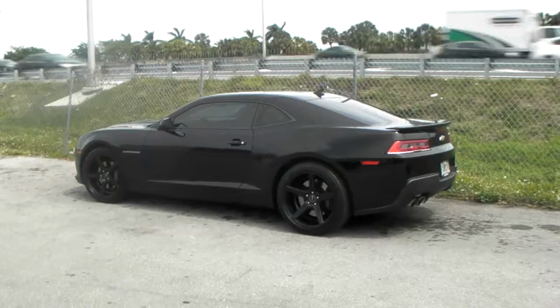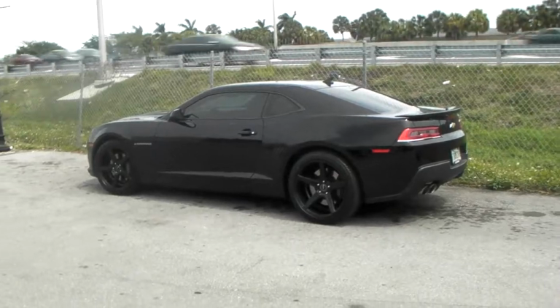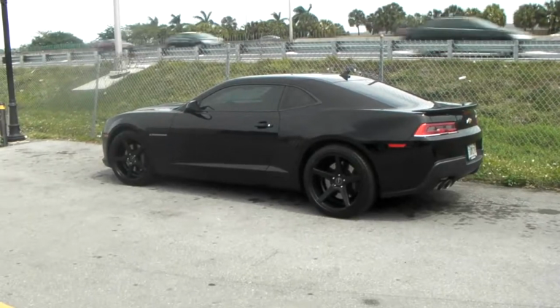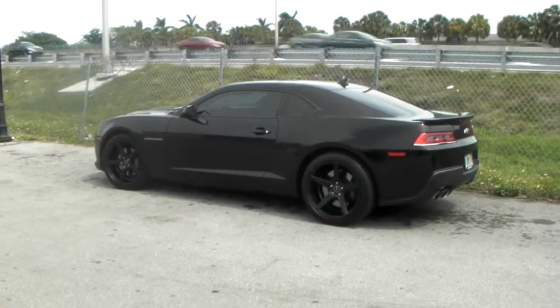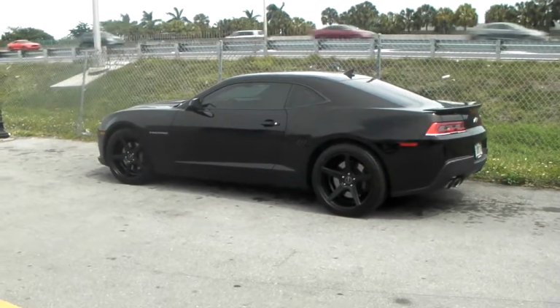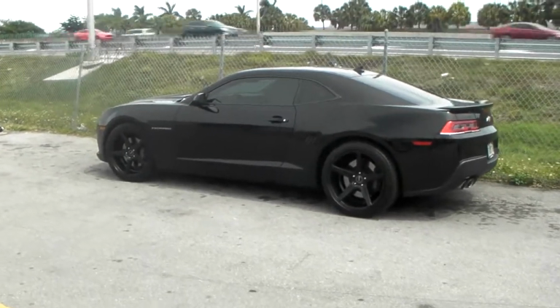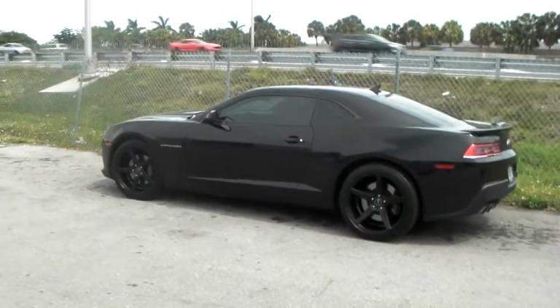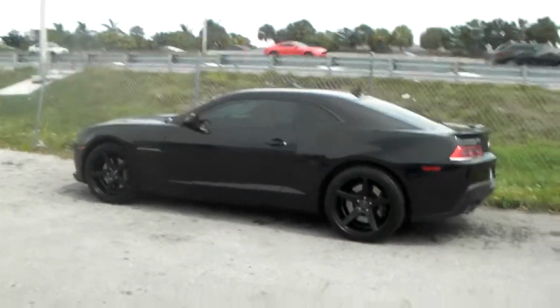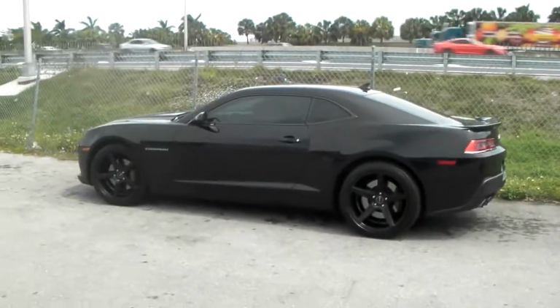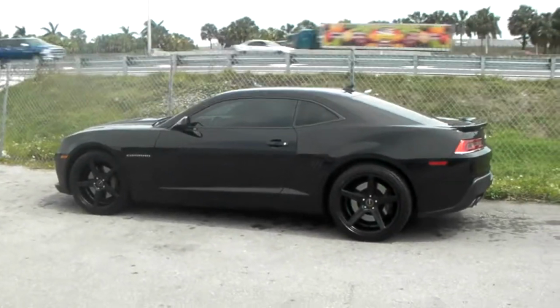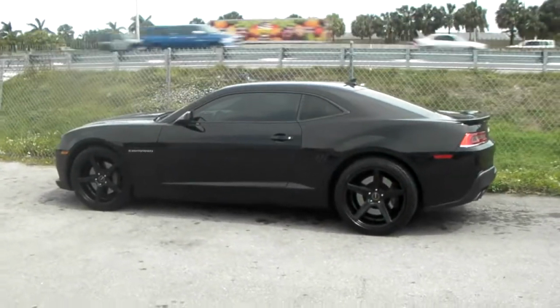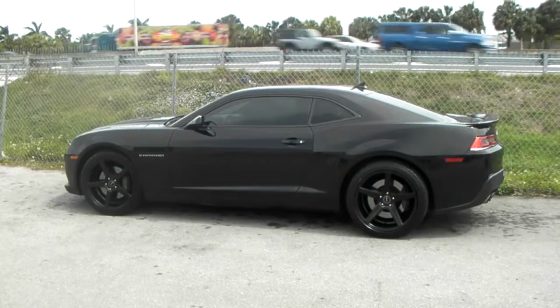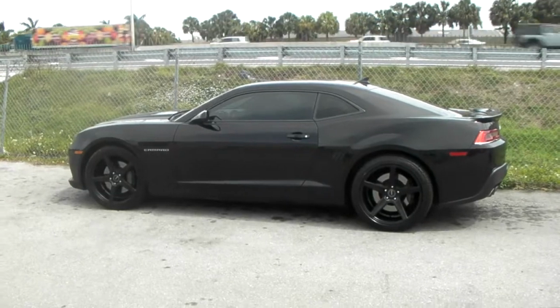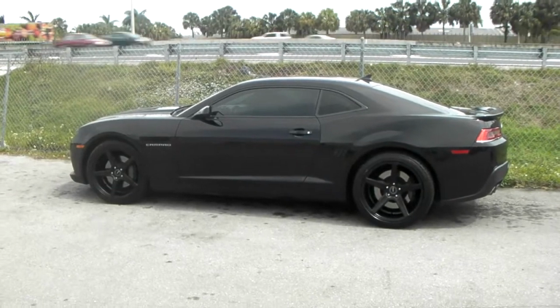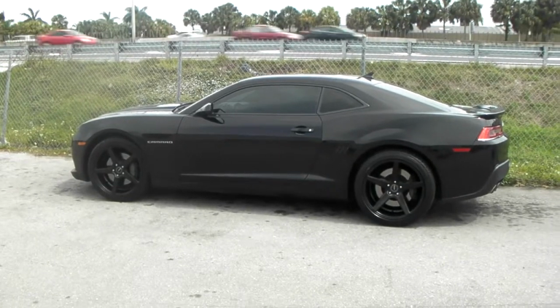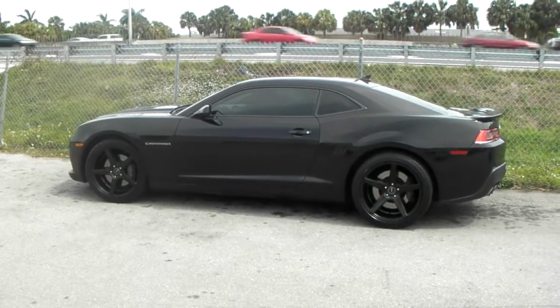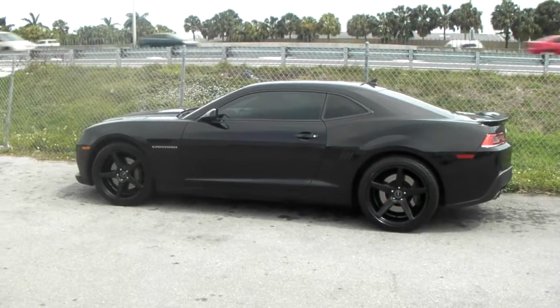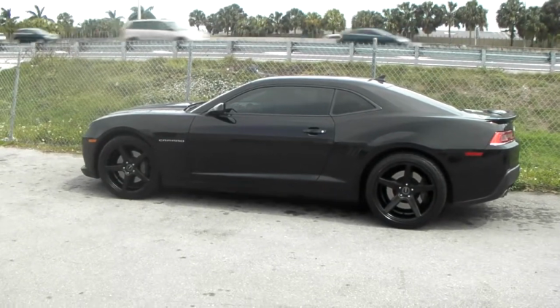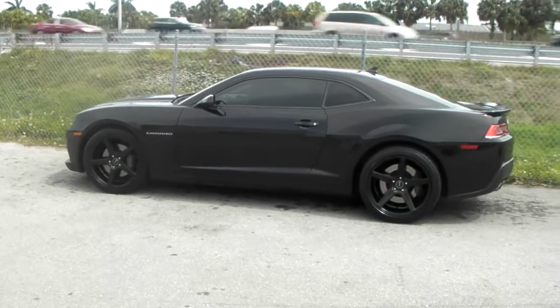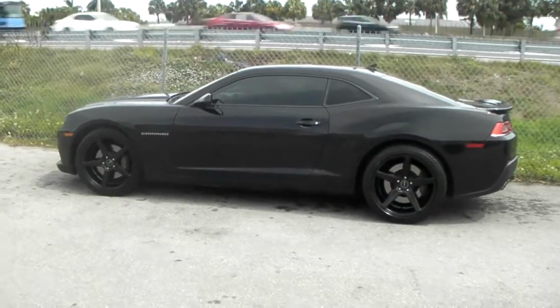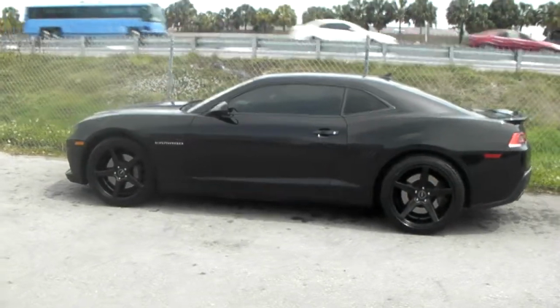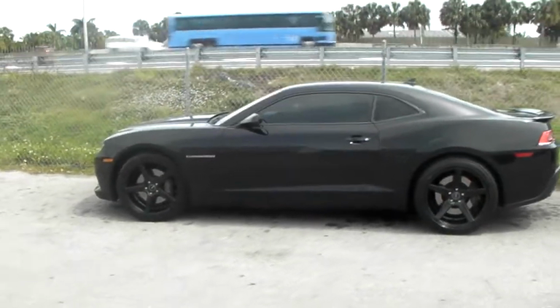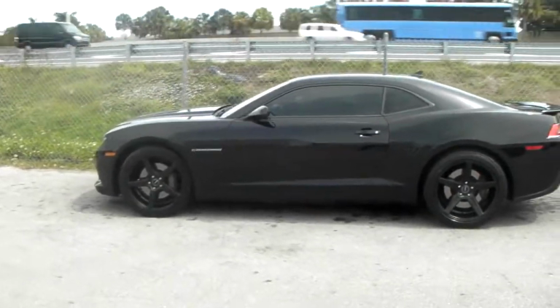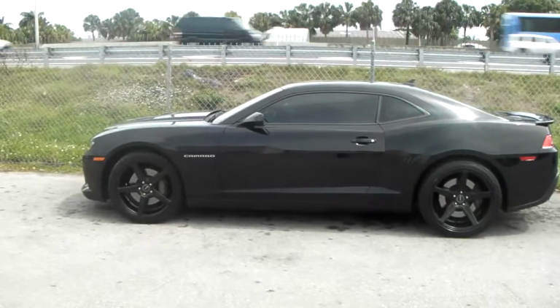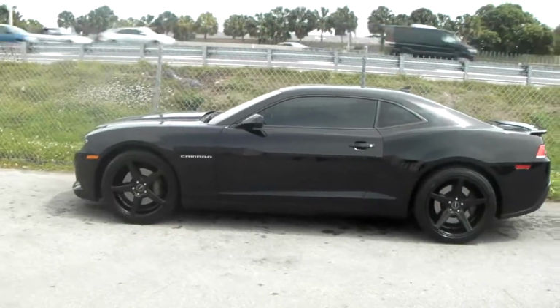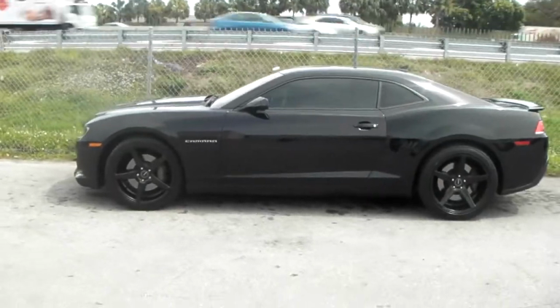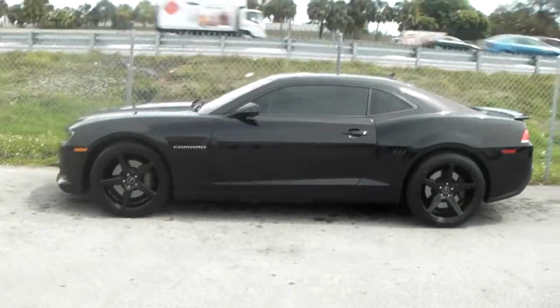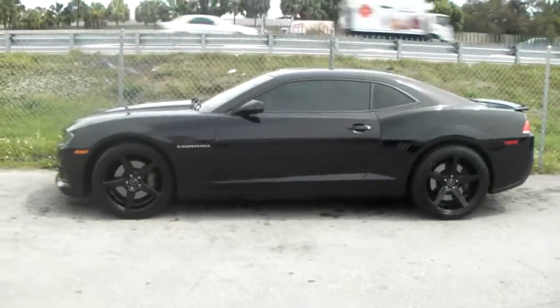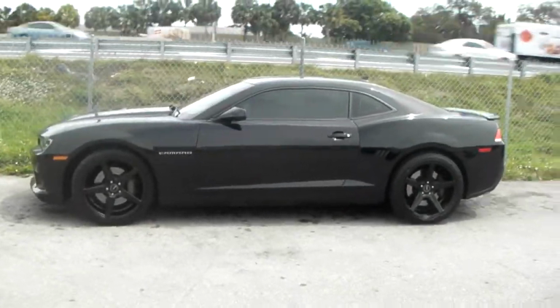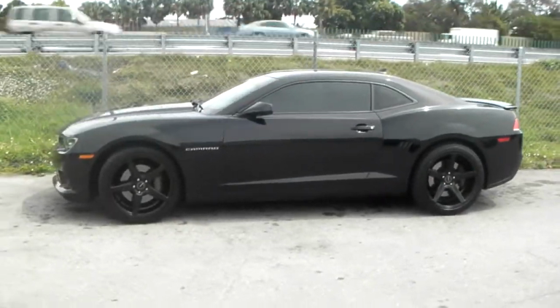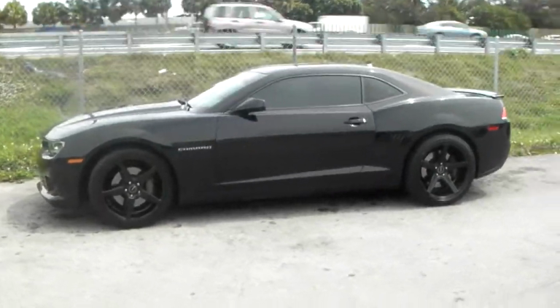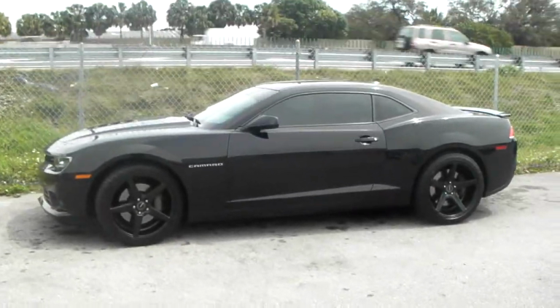This is your boy KB from Dublin Tires TV at DublinTires.com — tires, wheels, motion to your door. Right now we are looking at a 2014 Camaro SS, fitted with the KMC KM685s.